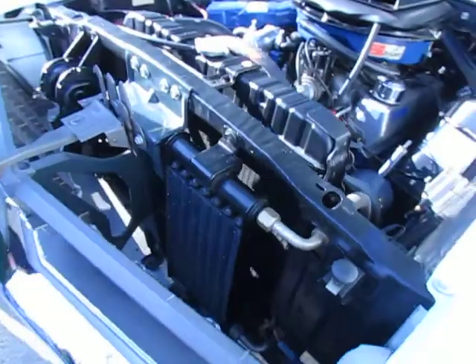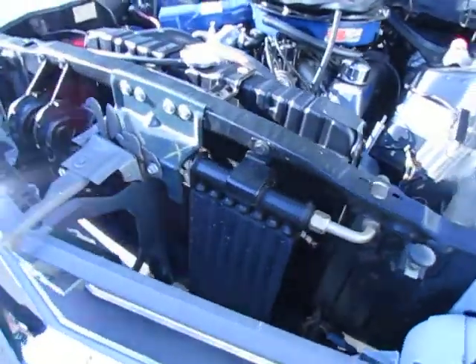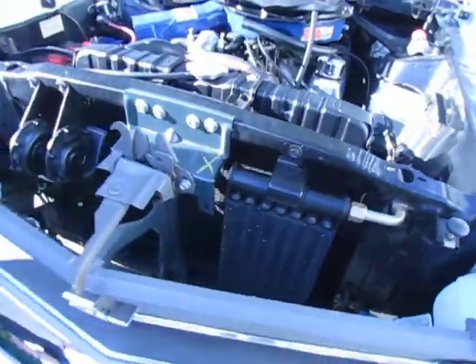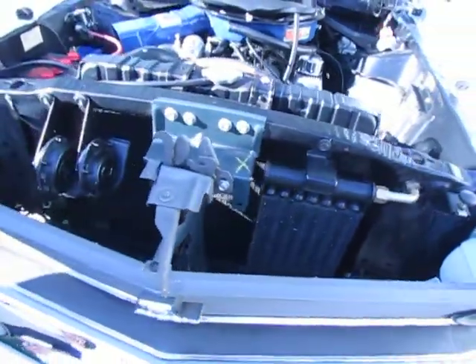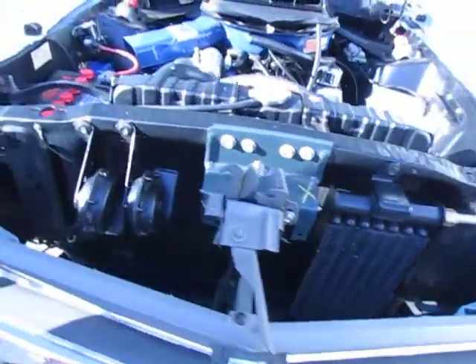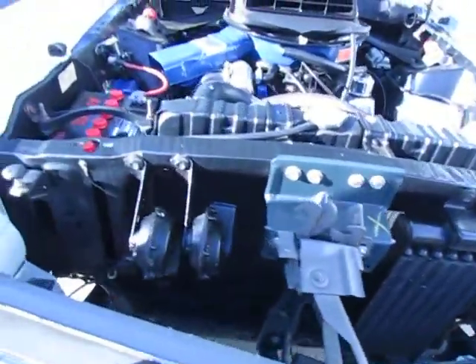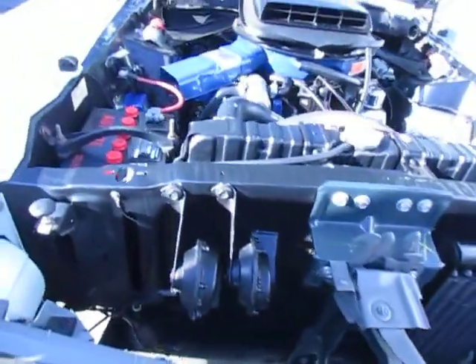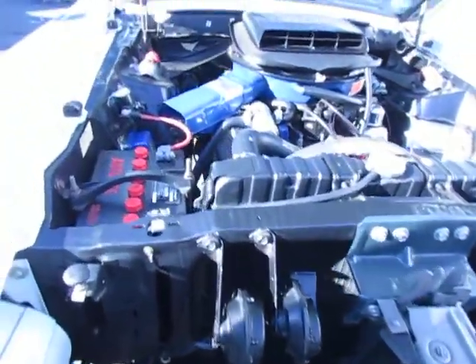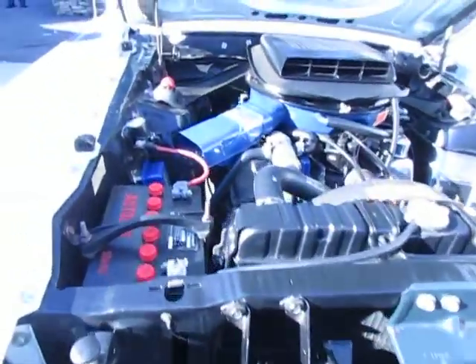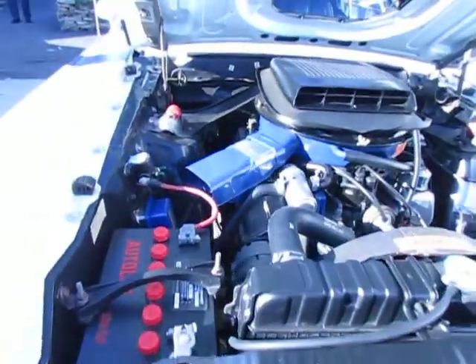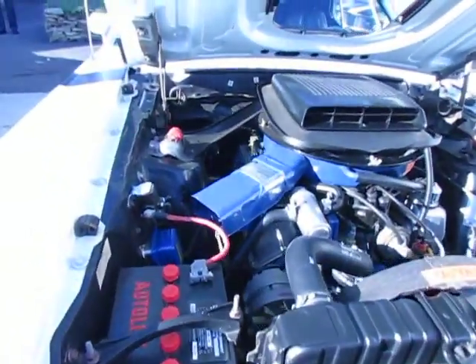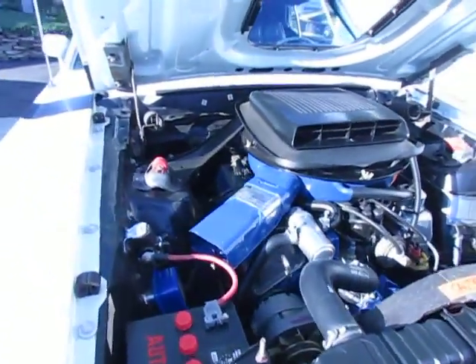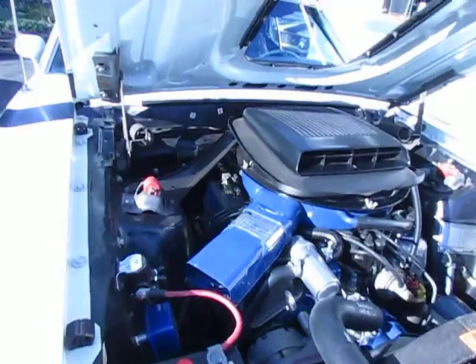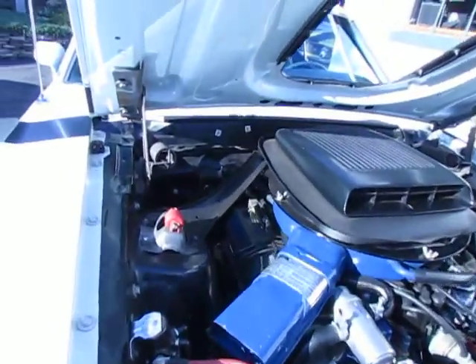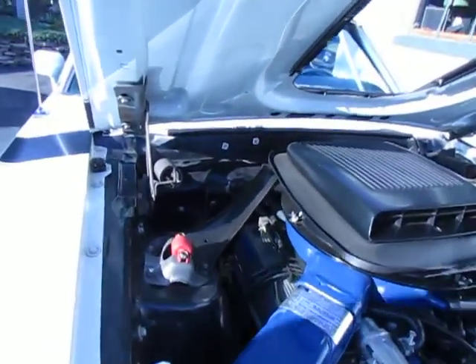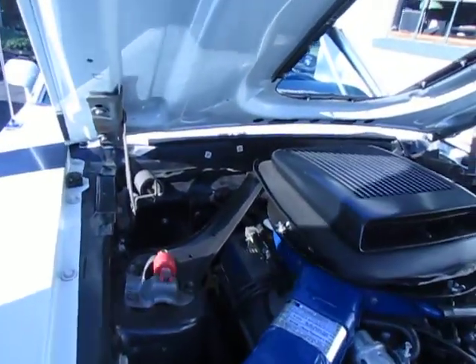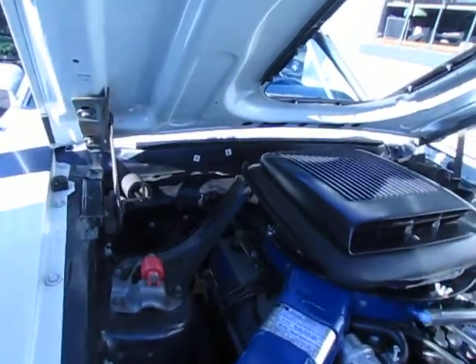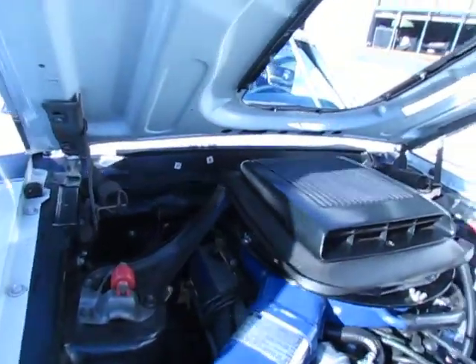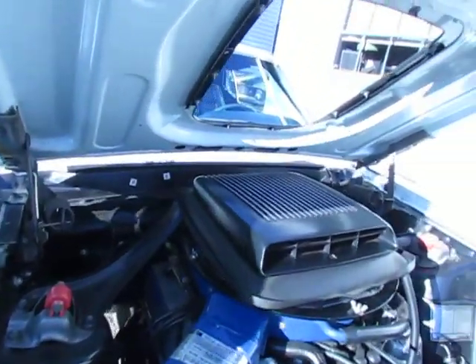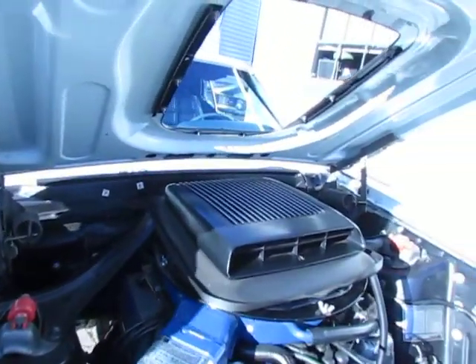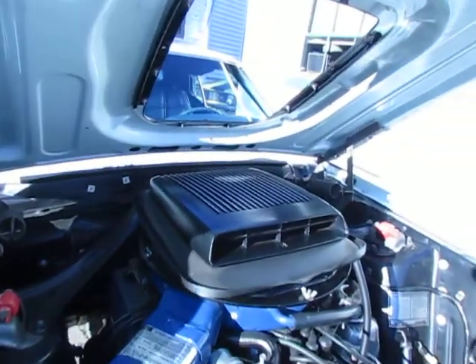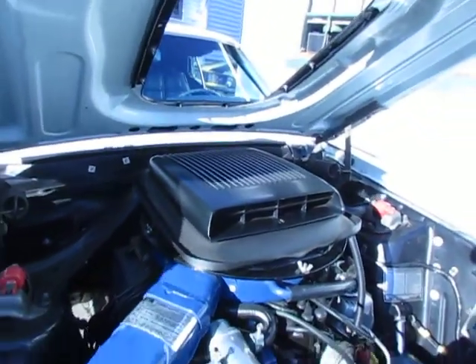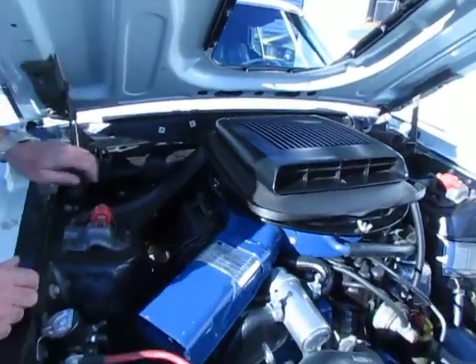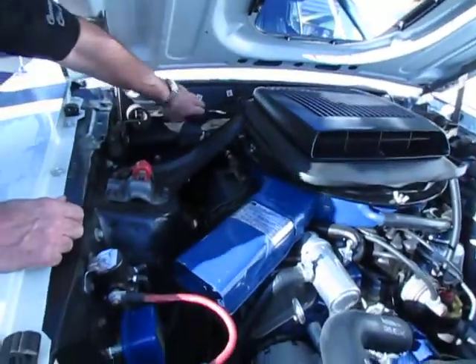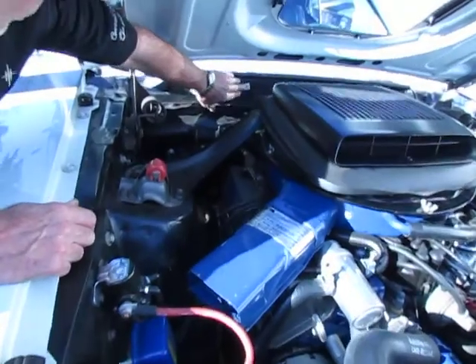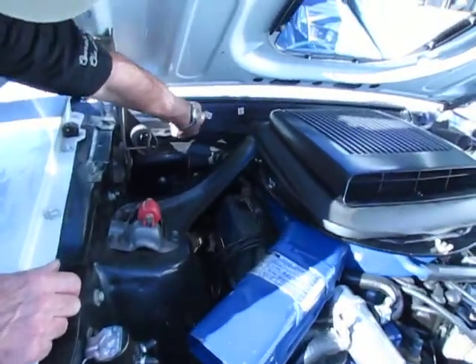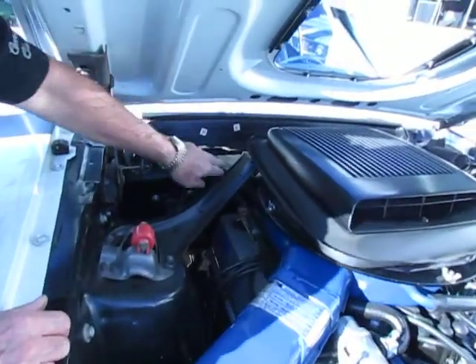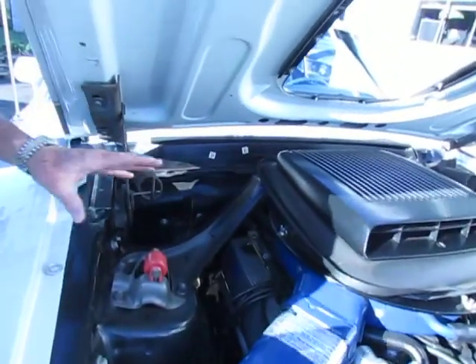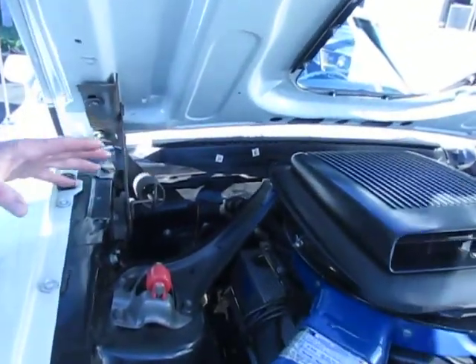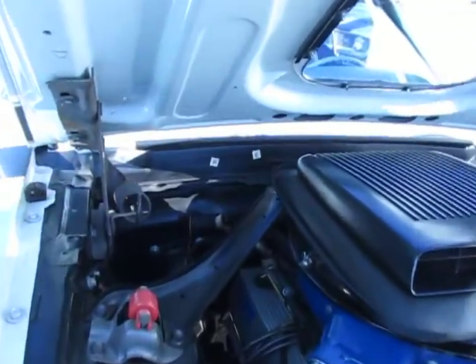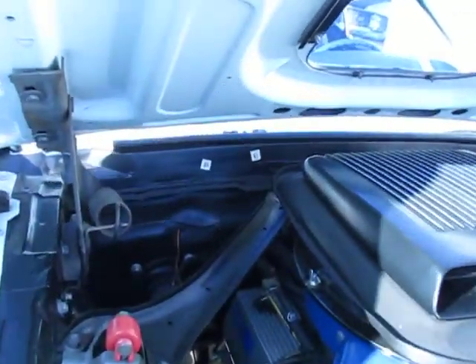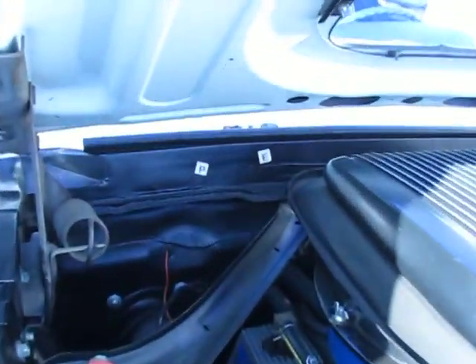Now this car has all the original paperwork with it. It has the original Marti report, the original build sheet. It was restored in the late '80s and received a concourse restoration. It is listed in the Boss registry.